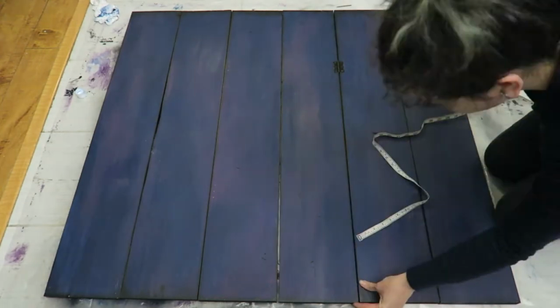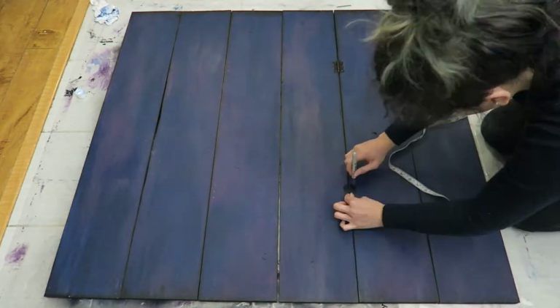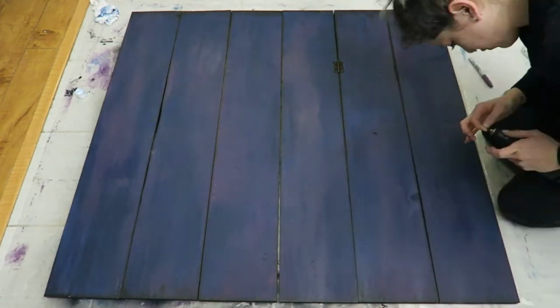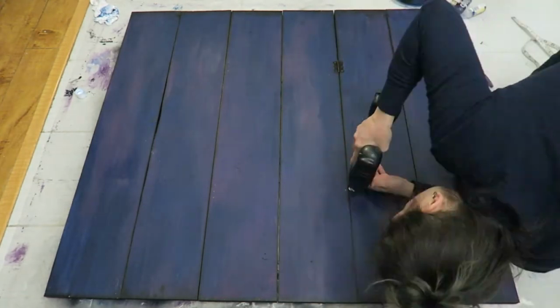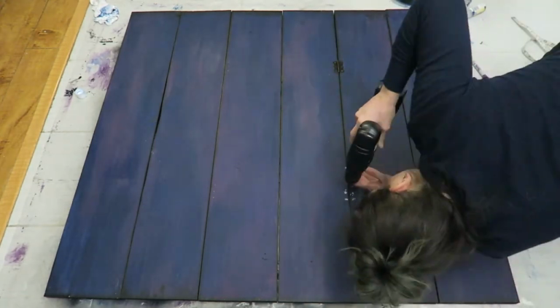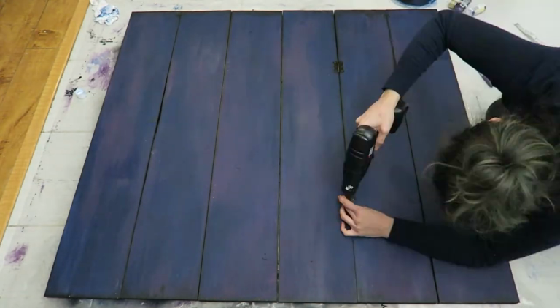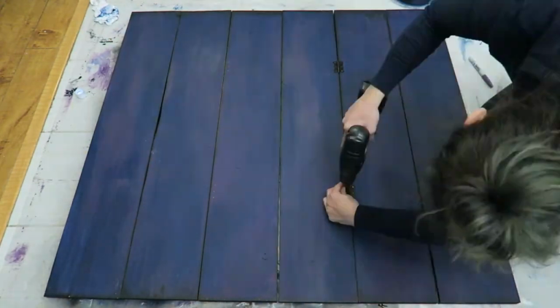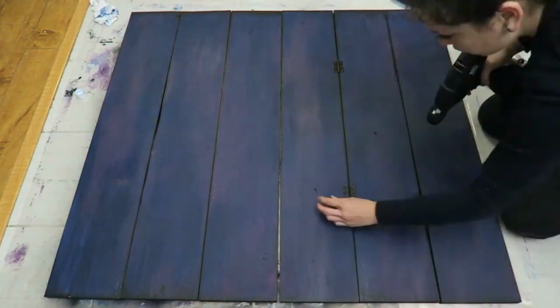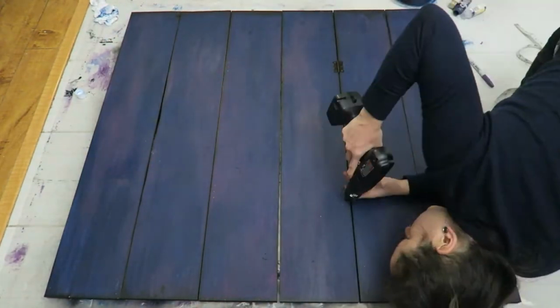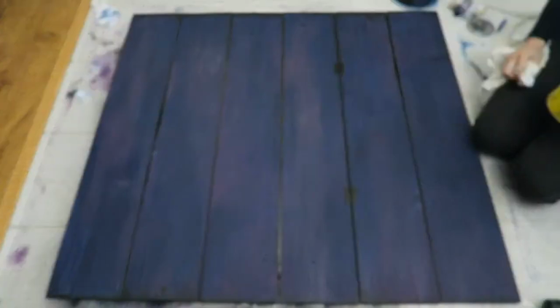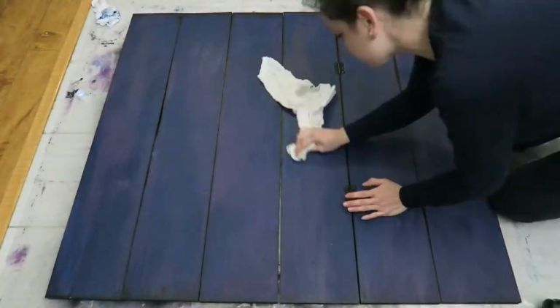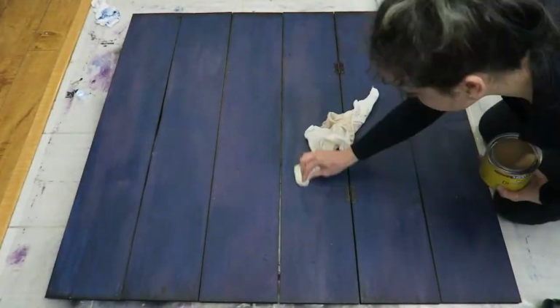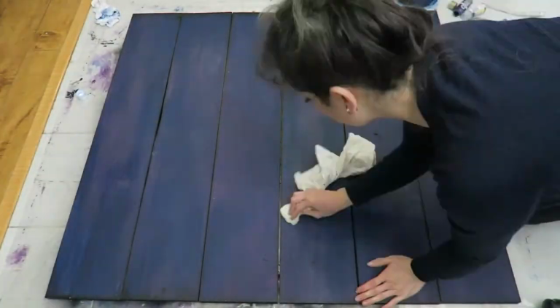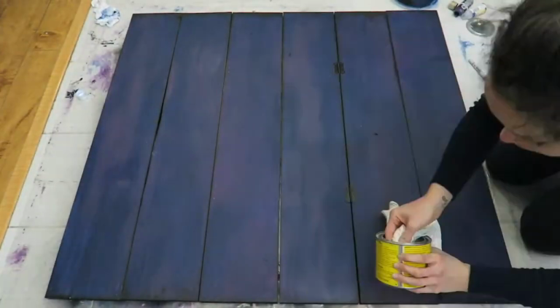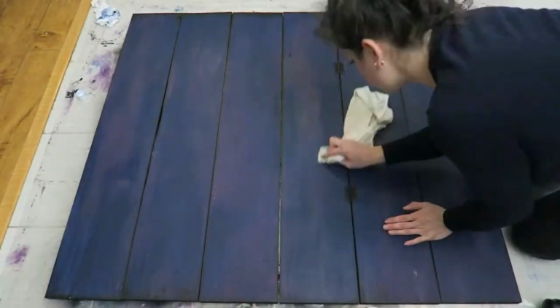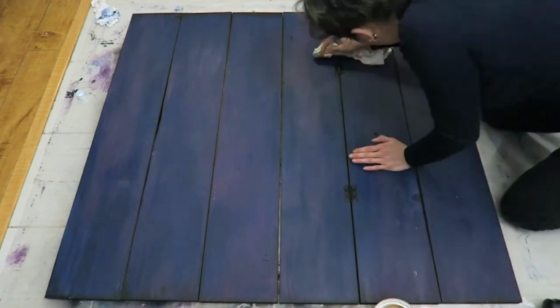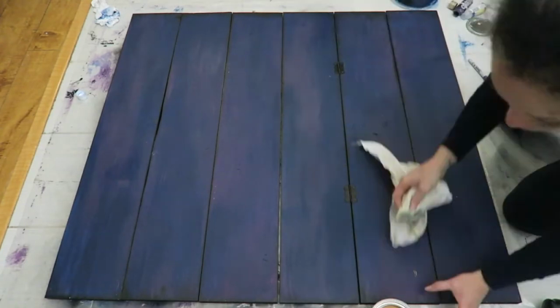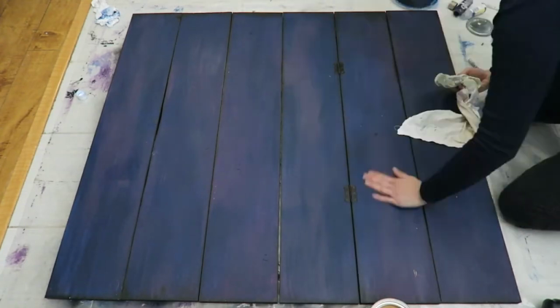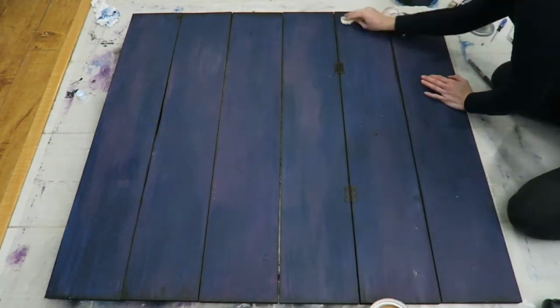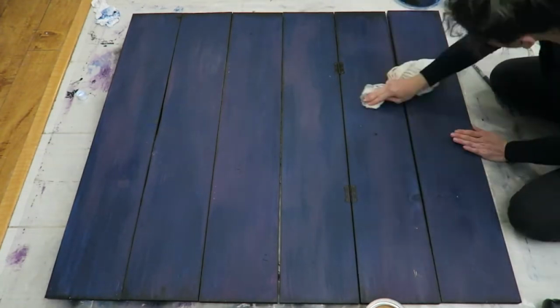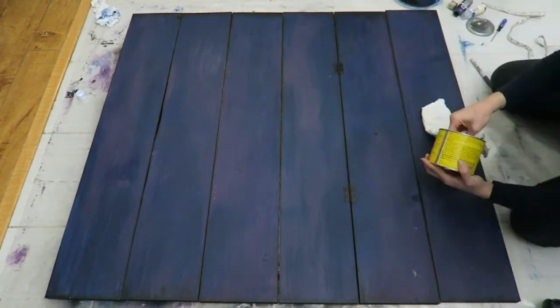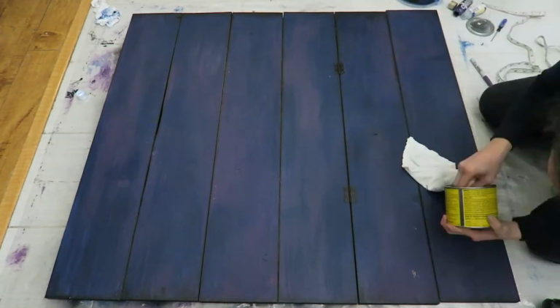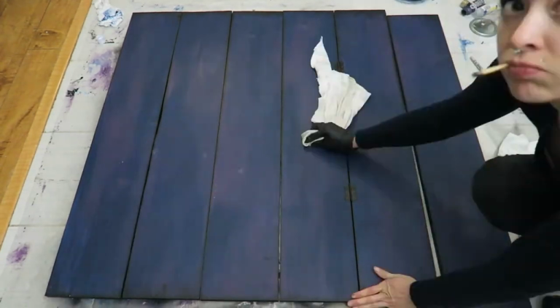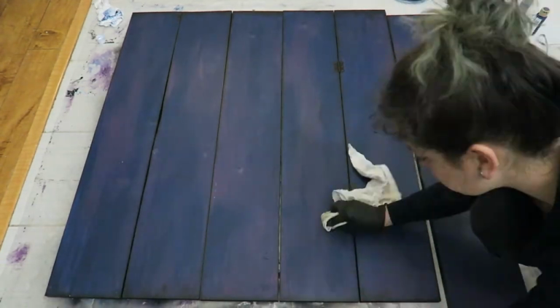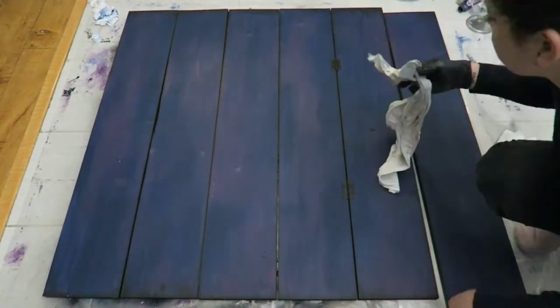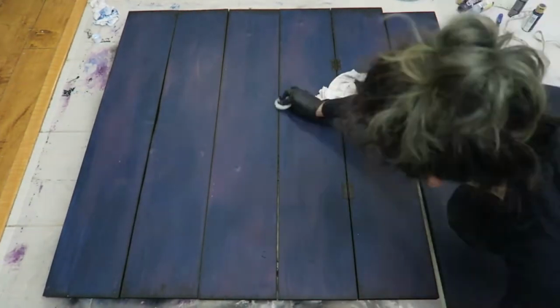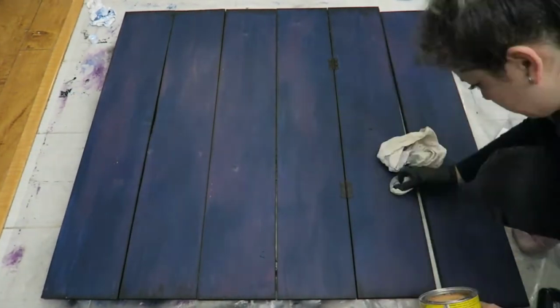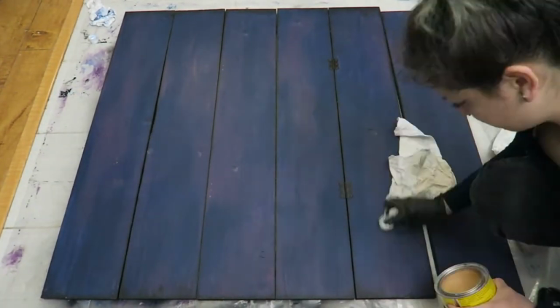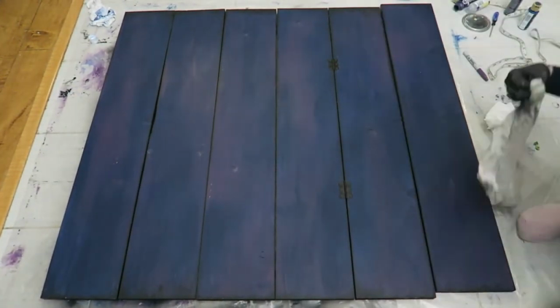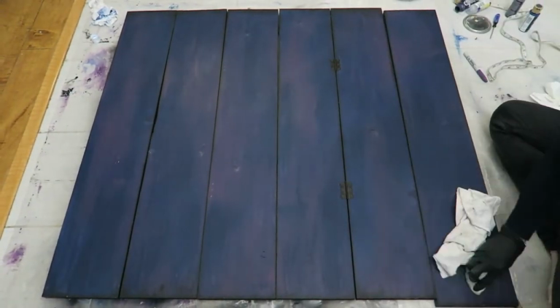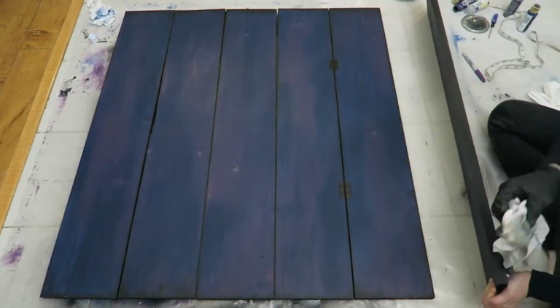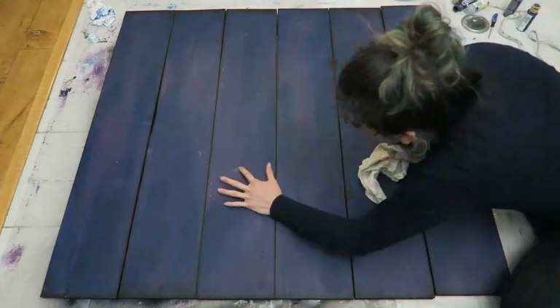I did a couple before I realized I forgot to put any kind of protective finish on my beautiful paint job. So for this project I just wanted something basic, so I just rubbed the entire thing down with paste wax.